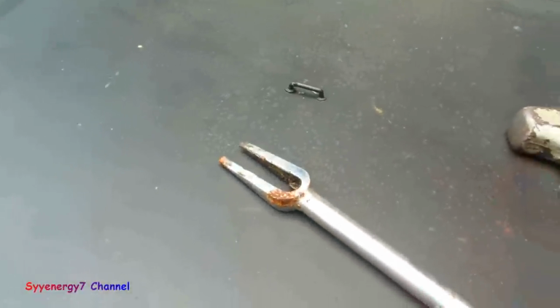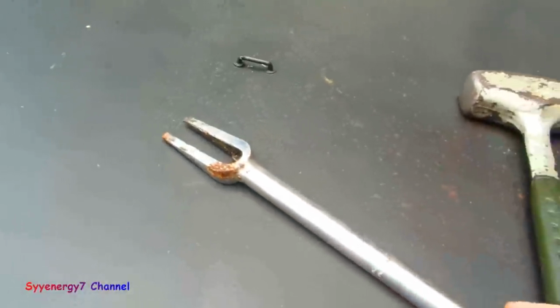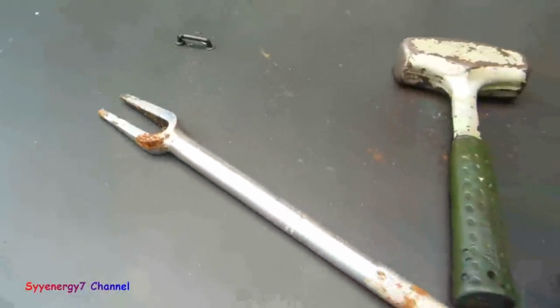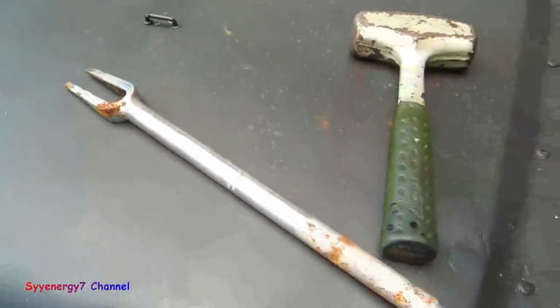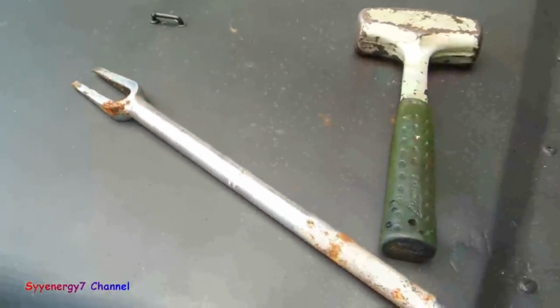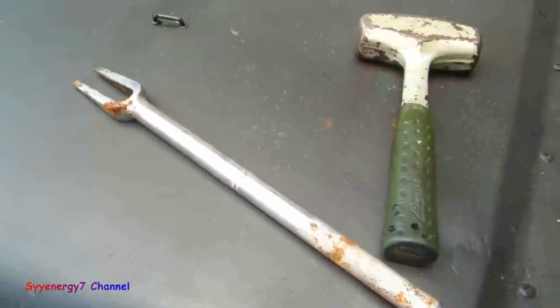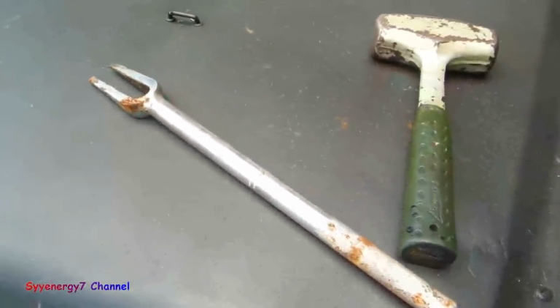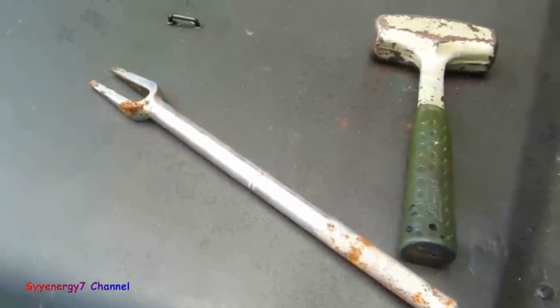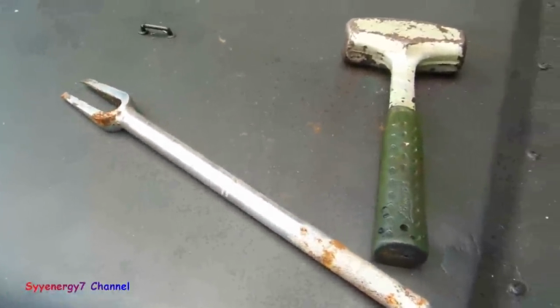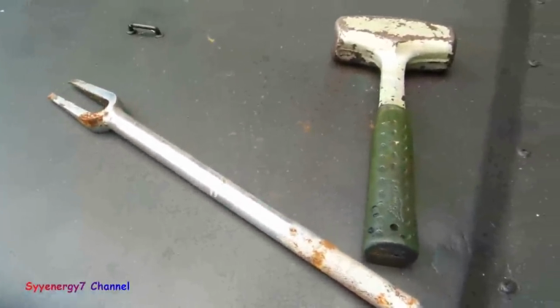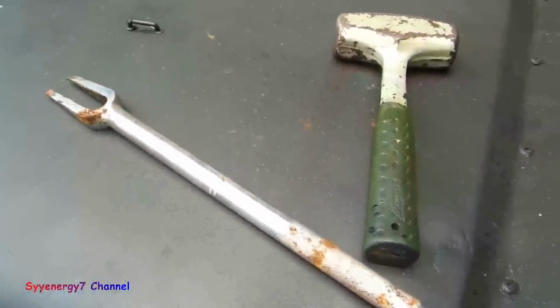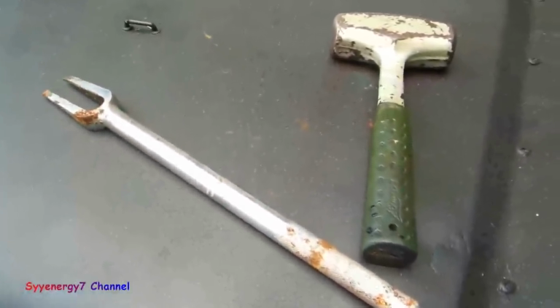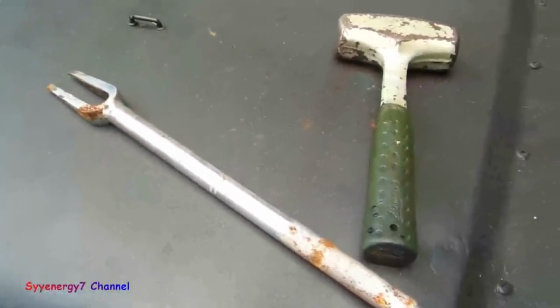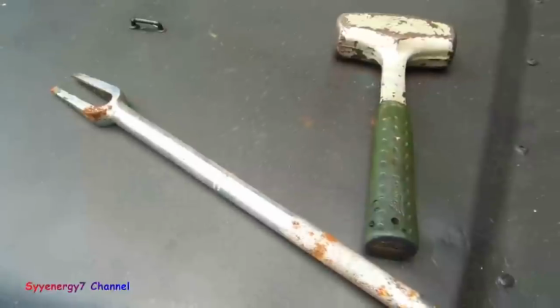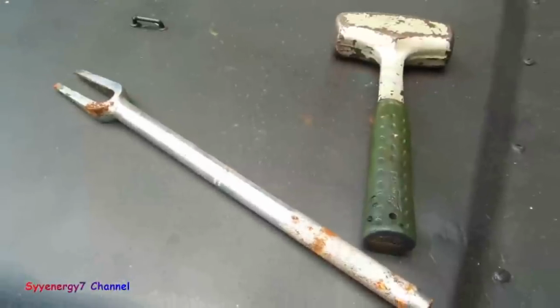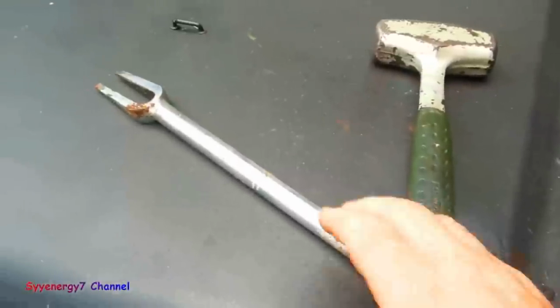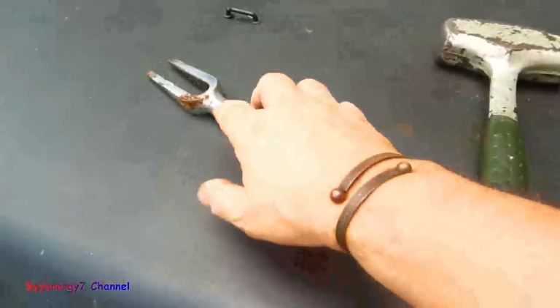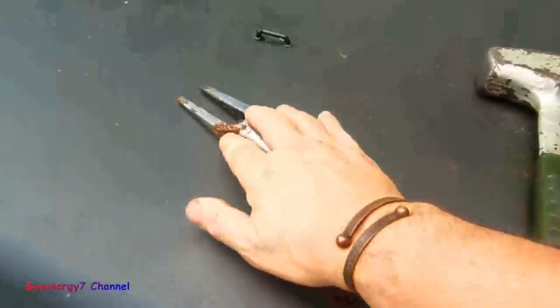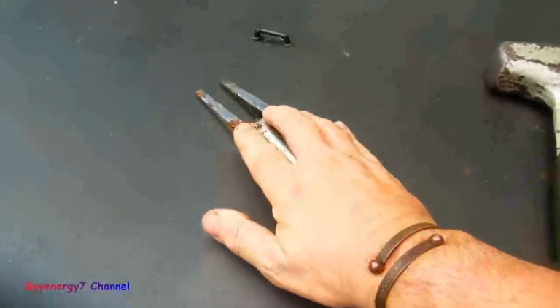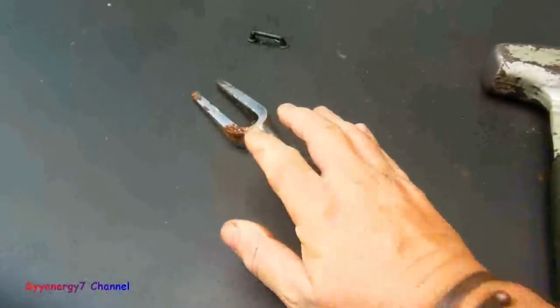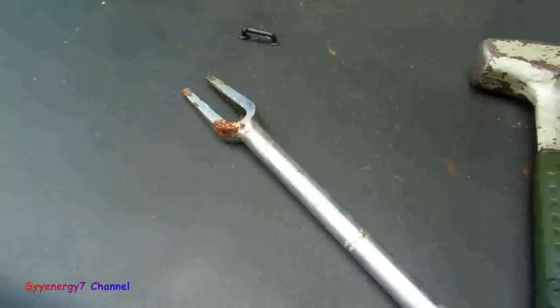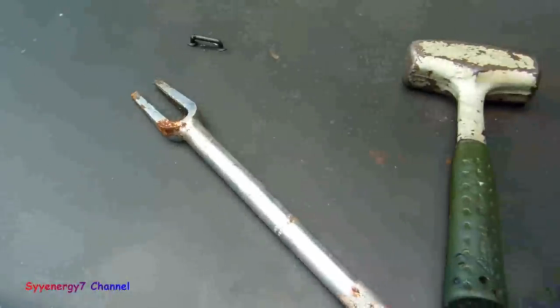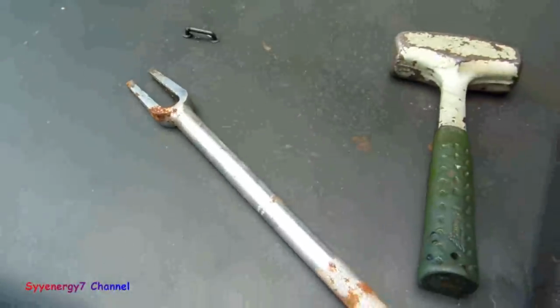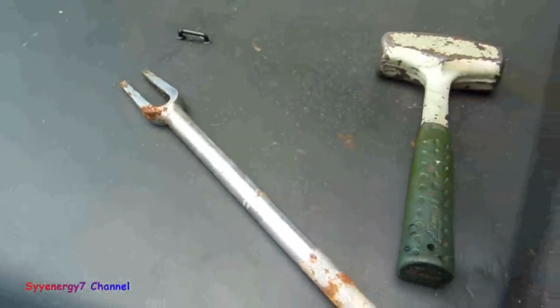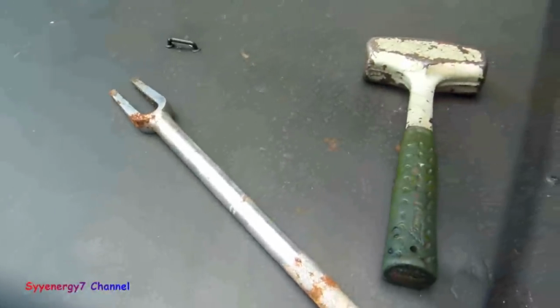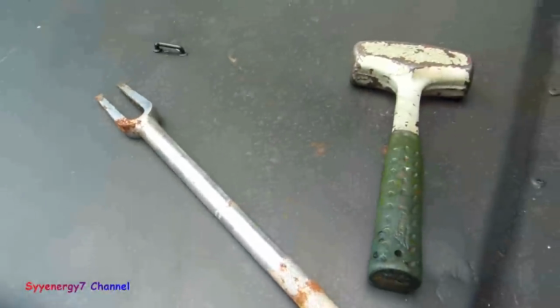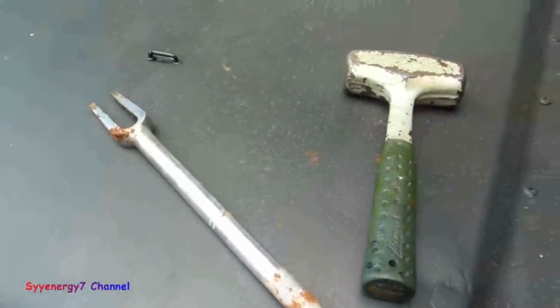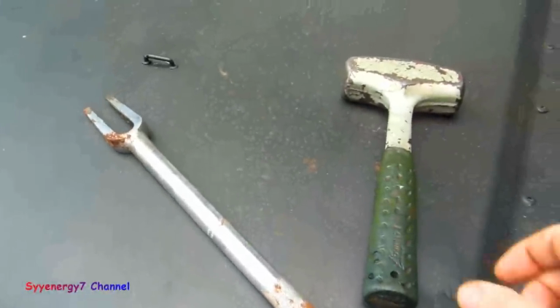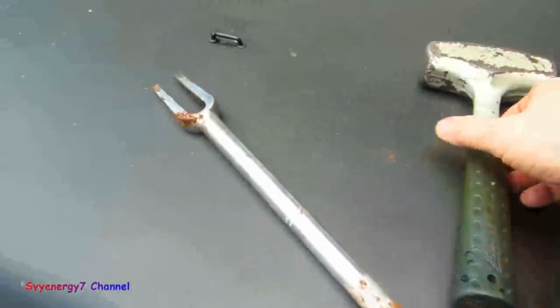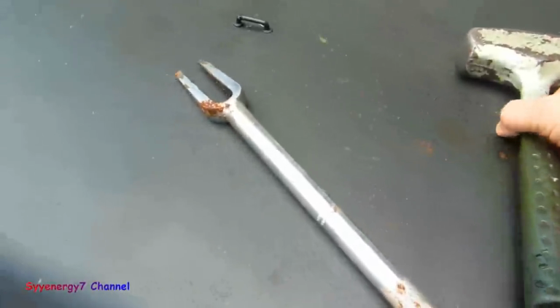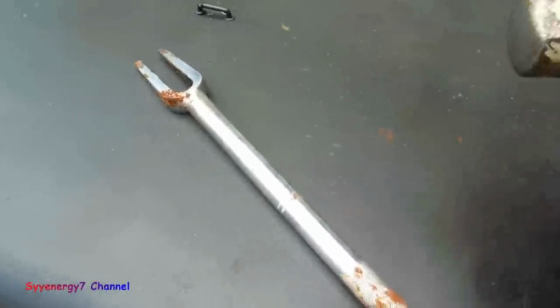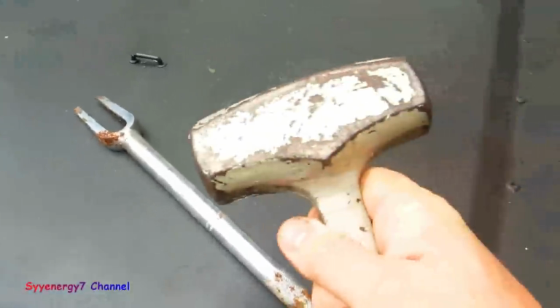I hardly actually use it that much because unless I'm changing the part, it'll booger up the boot — and a lot of times you don't want to booger up the boot. You would use this in conjunction with a nice hammer like this.